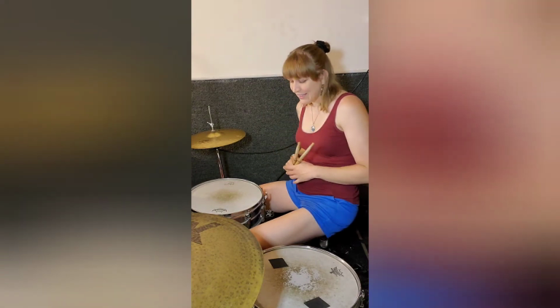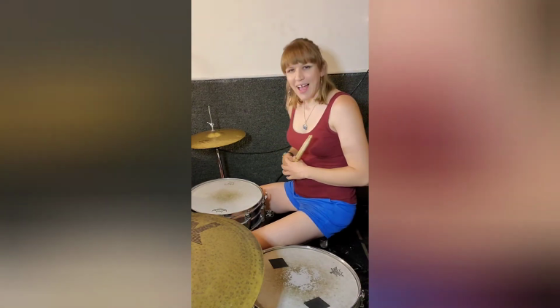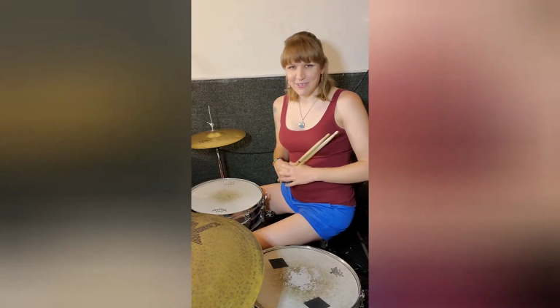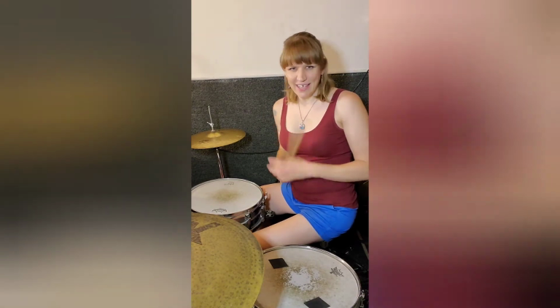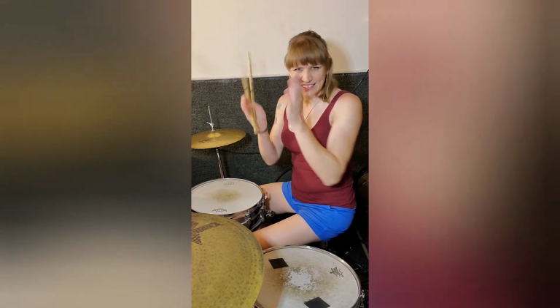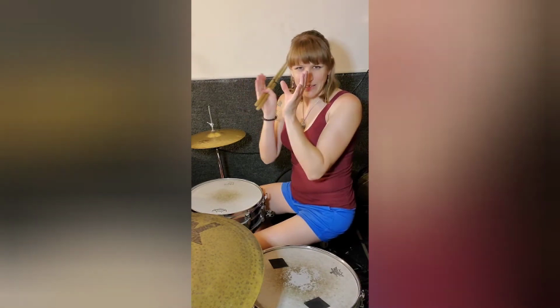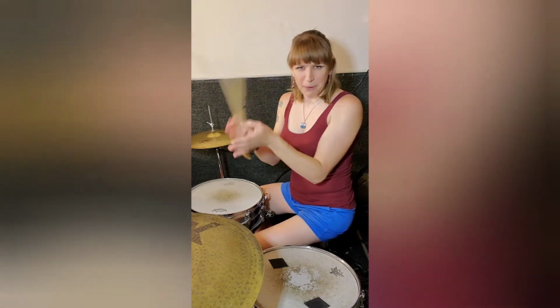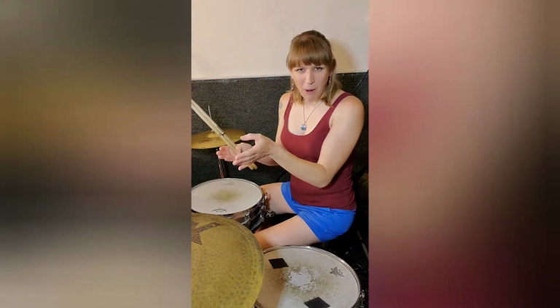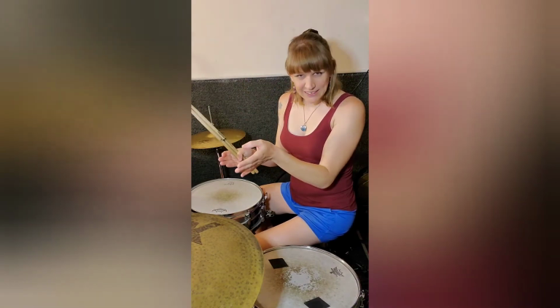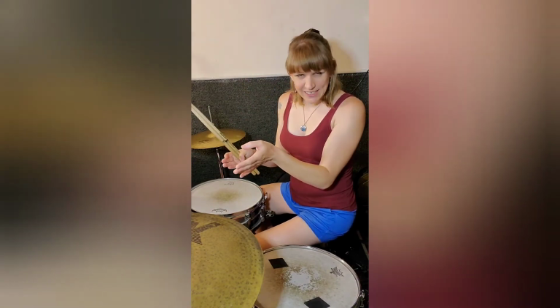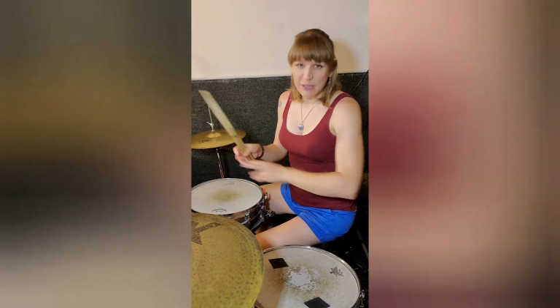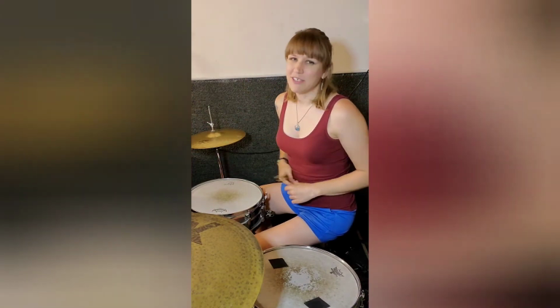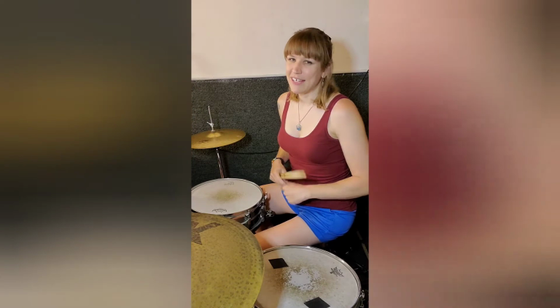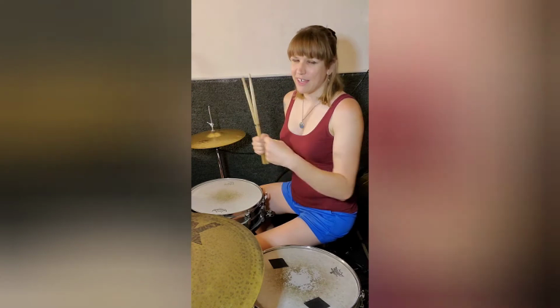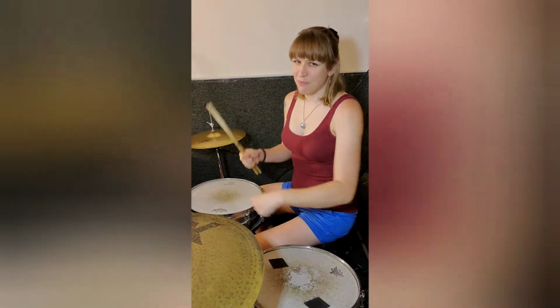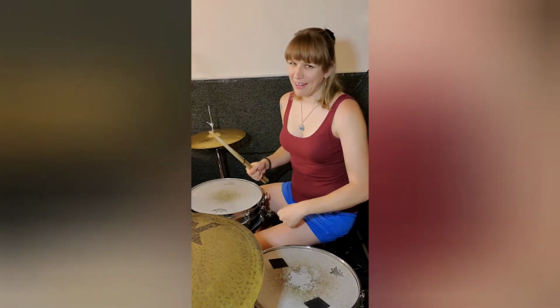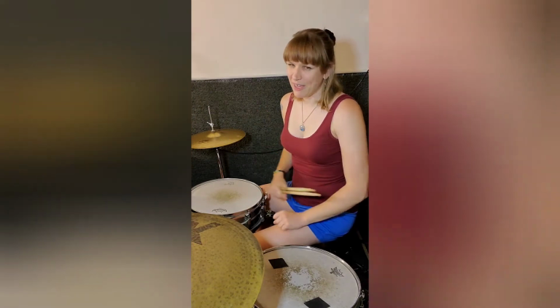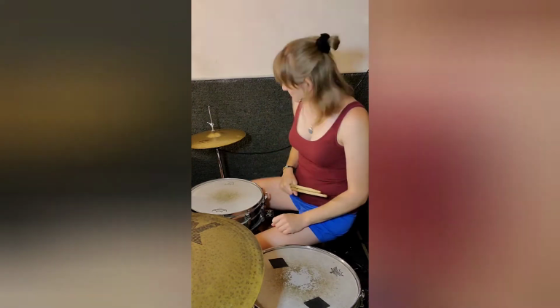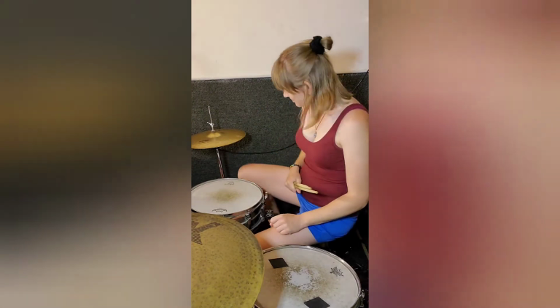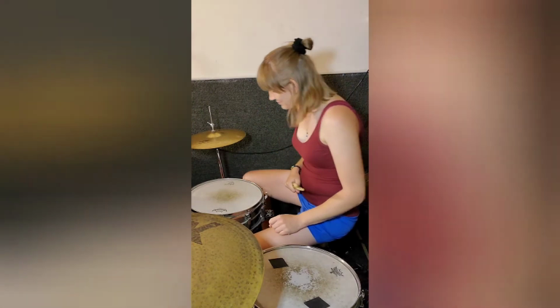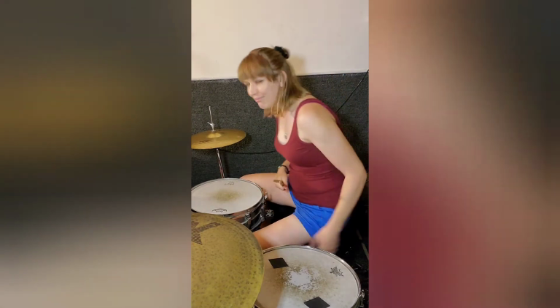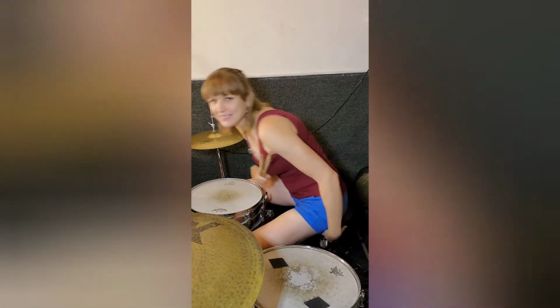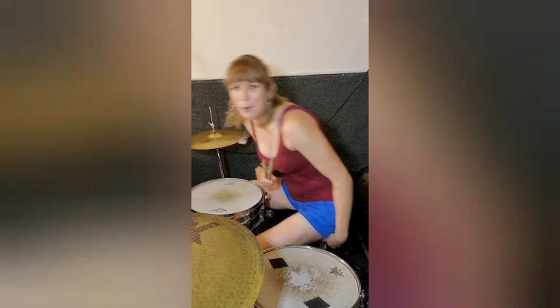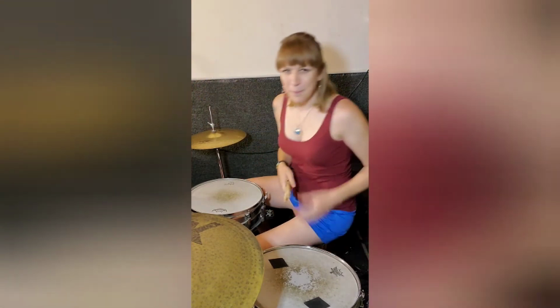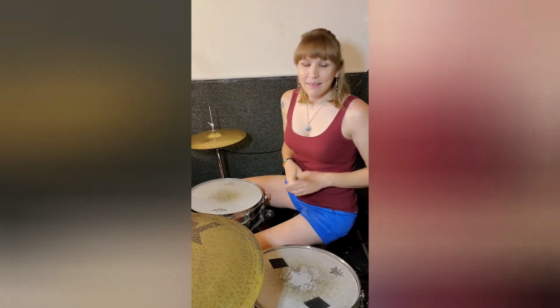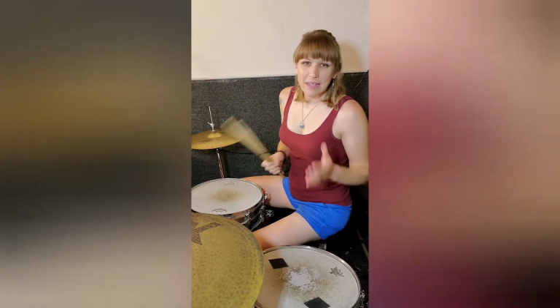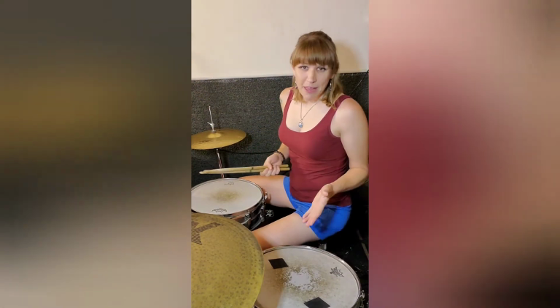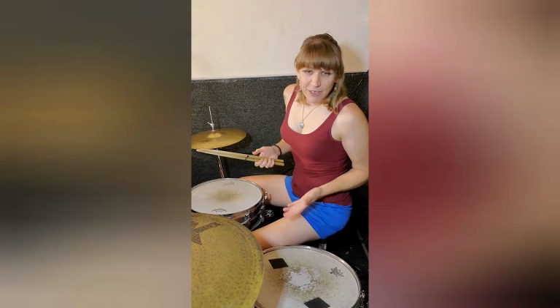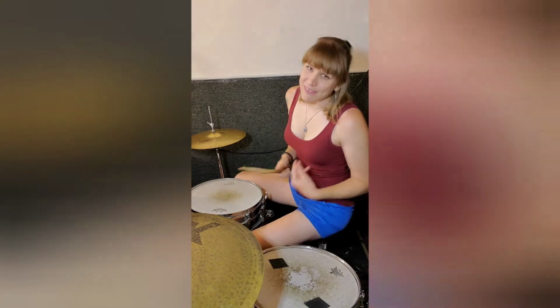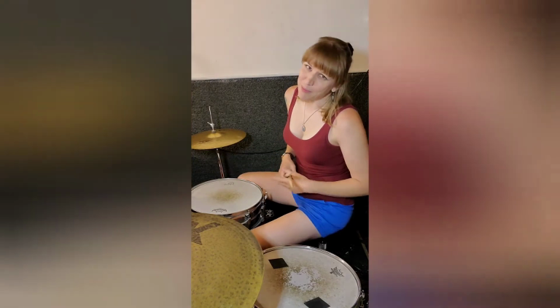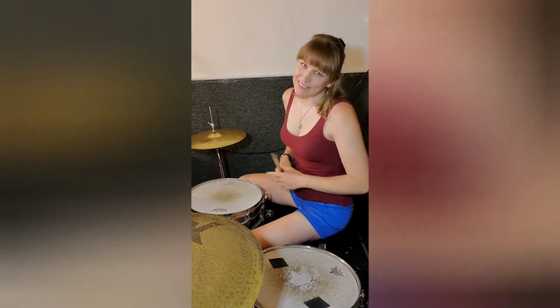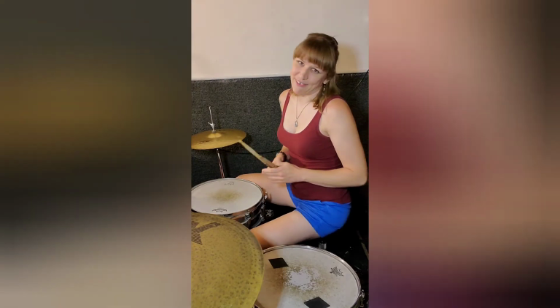It's kind of unique. It has like an abrupt pause in it, which kind of gives it like a dramatic effect. Let me play it for you, and then we'll break it down, okay?